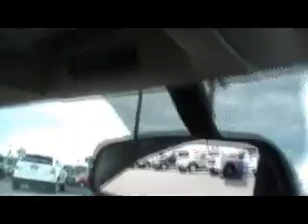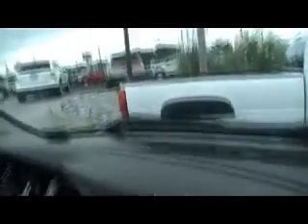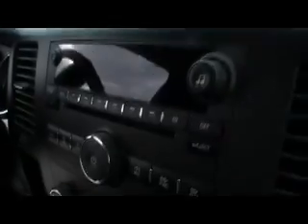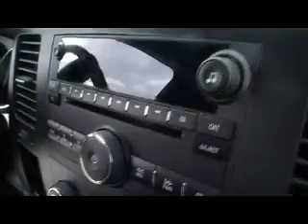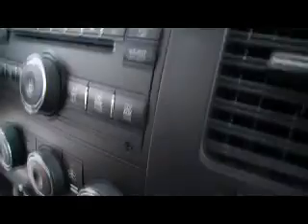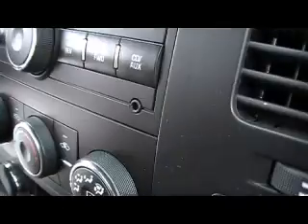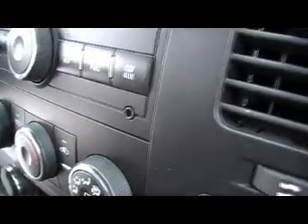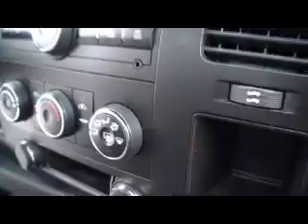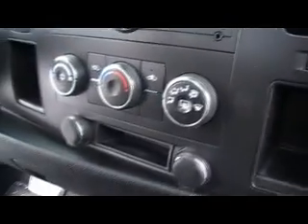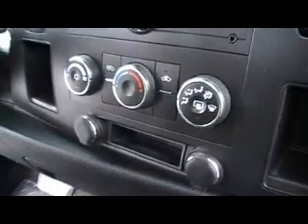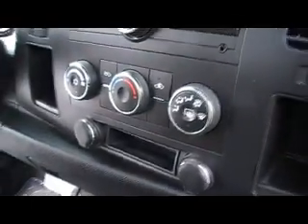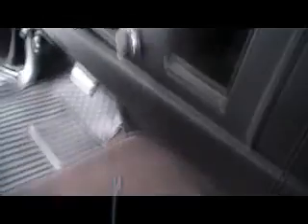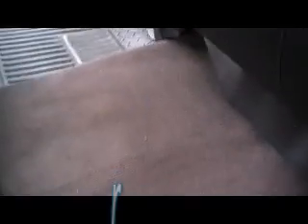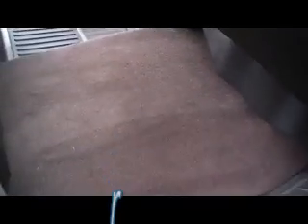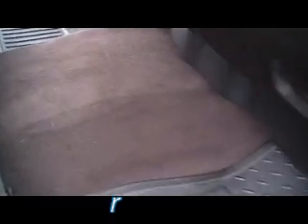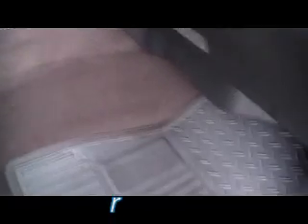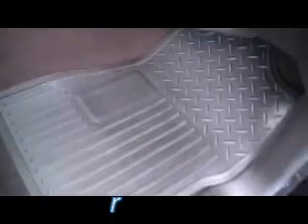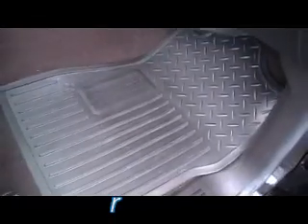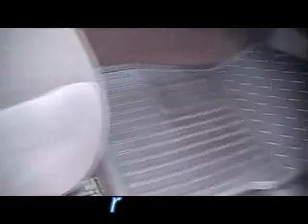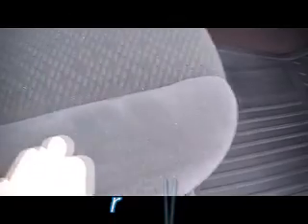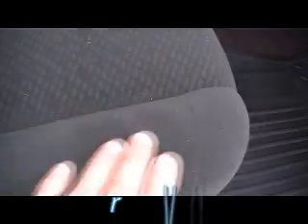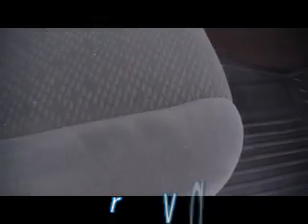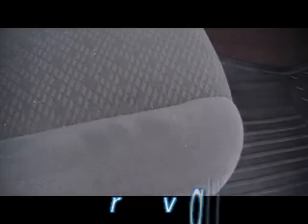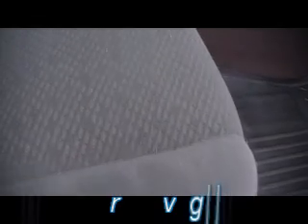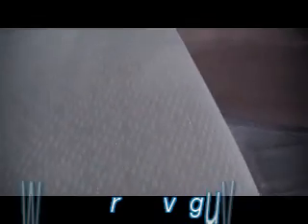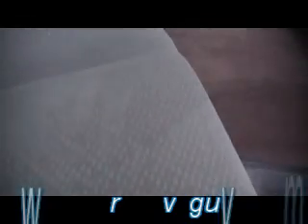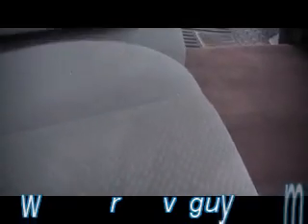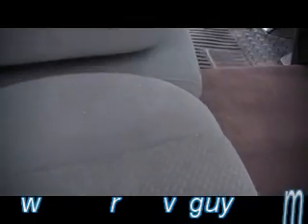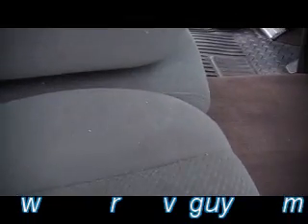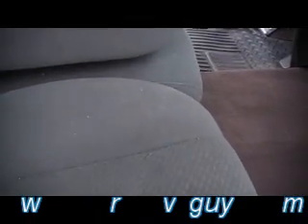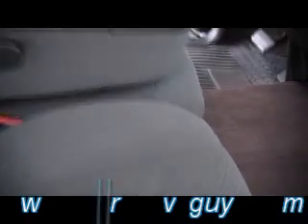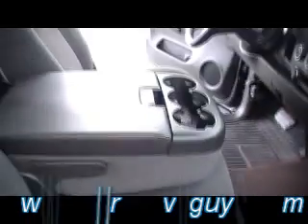OnStar, Homelink, CD player, mini-plug jack. Look at the climate control. Dark charcoal carpeting, rubber floor mats — gorgeous, very soft.